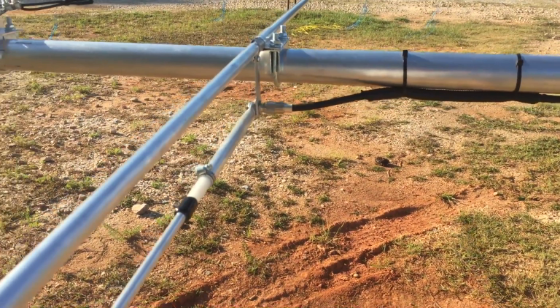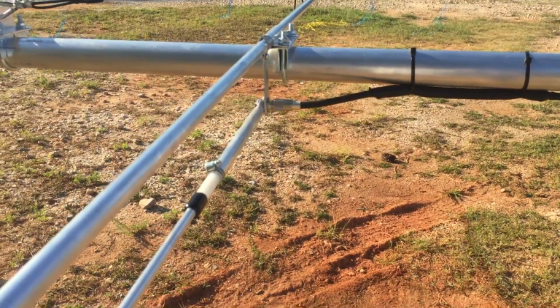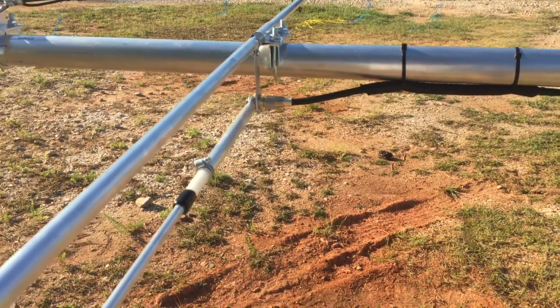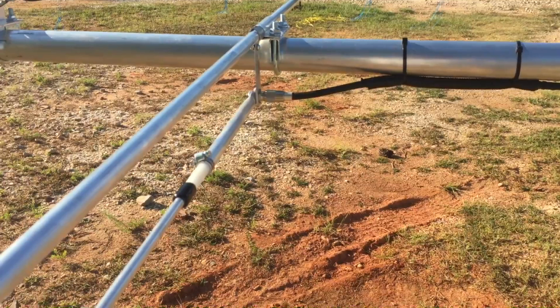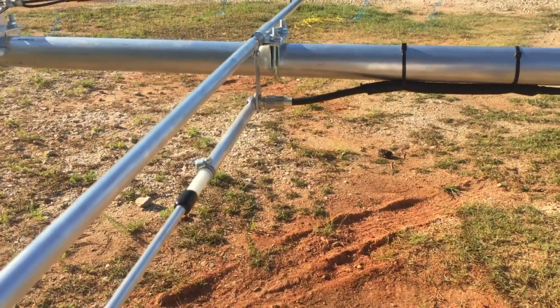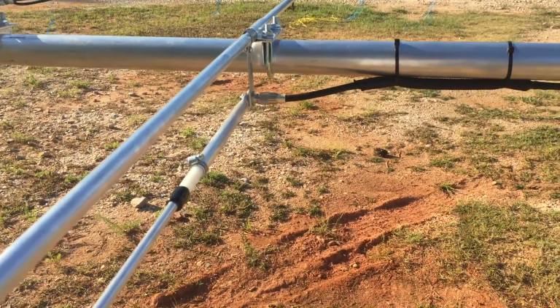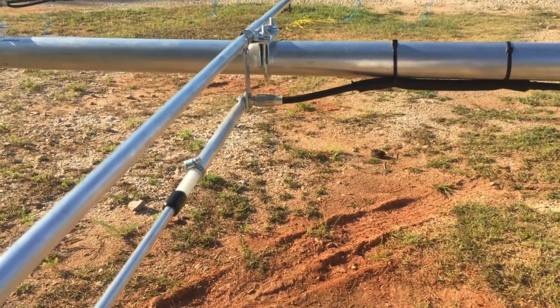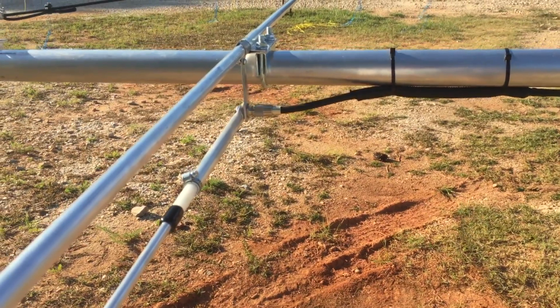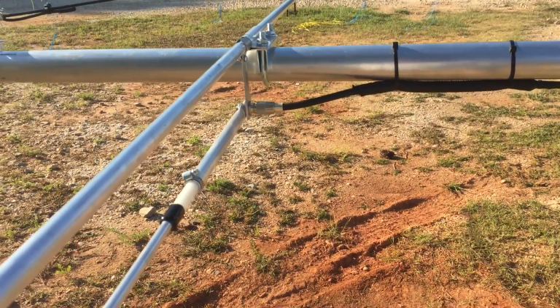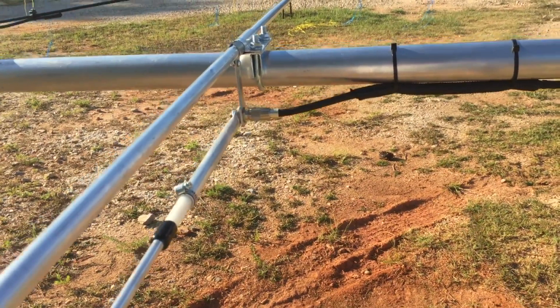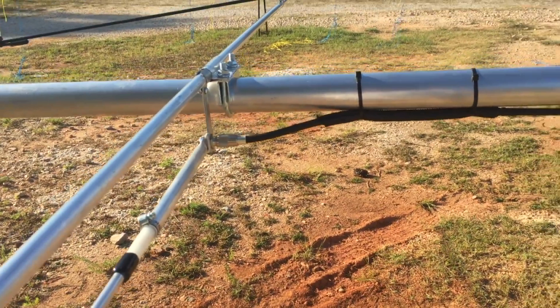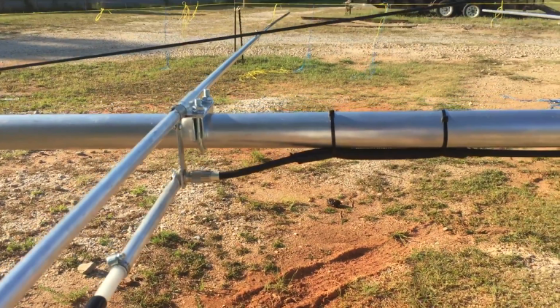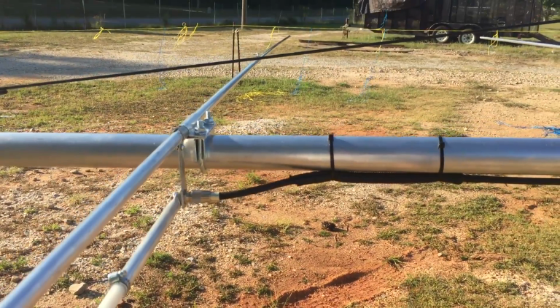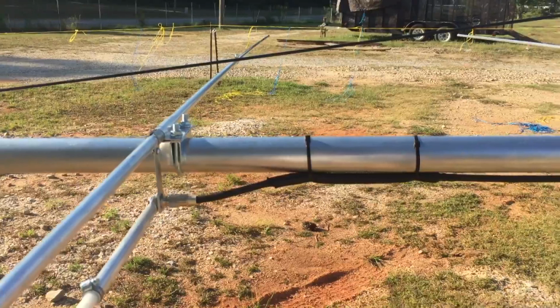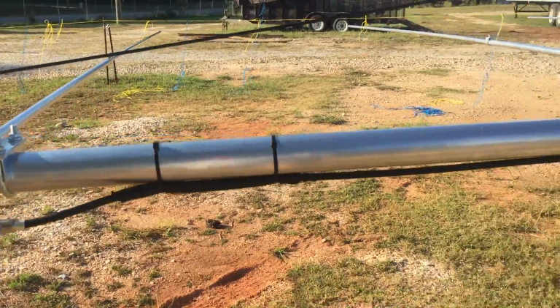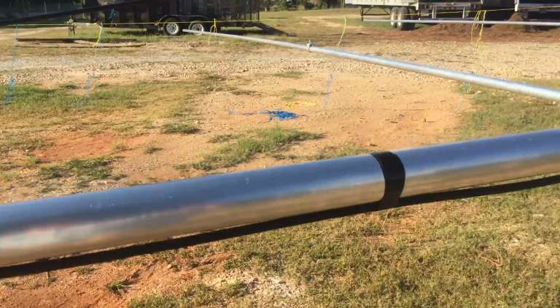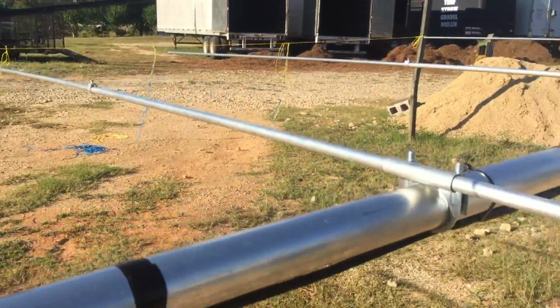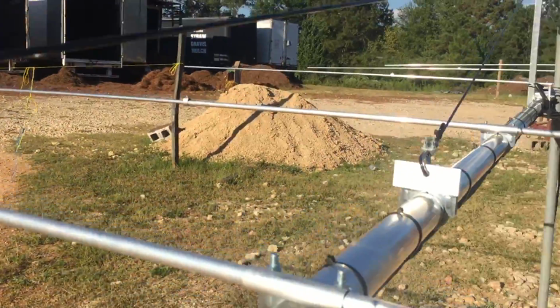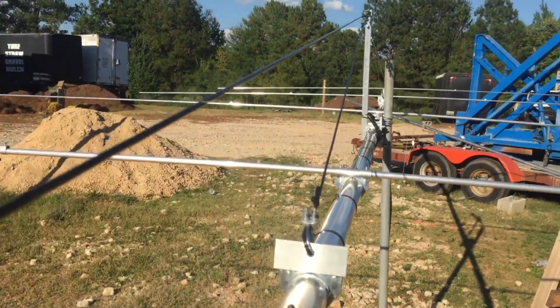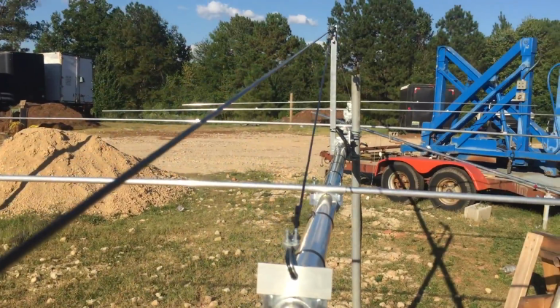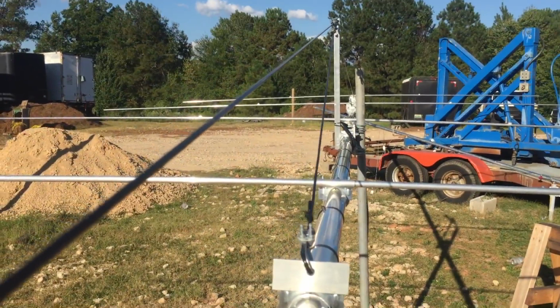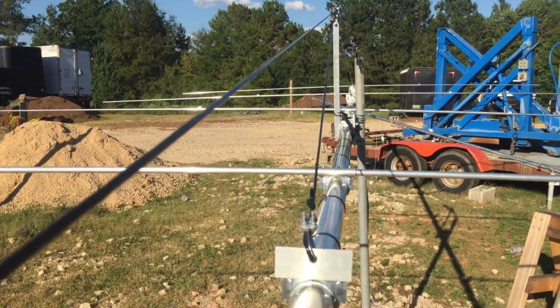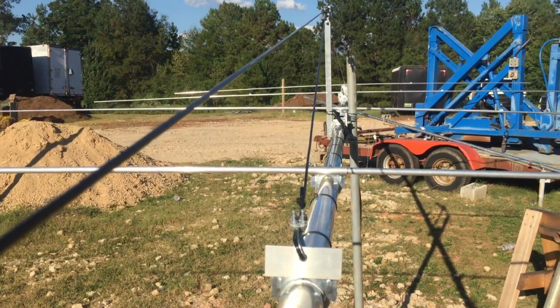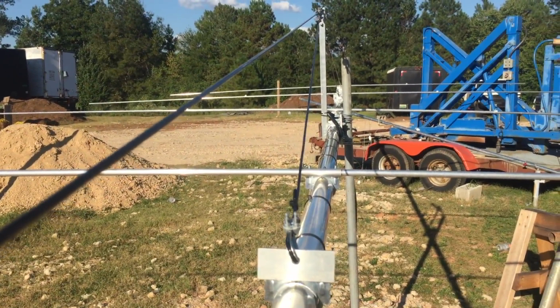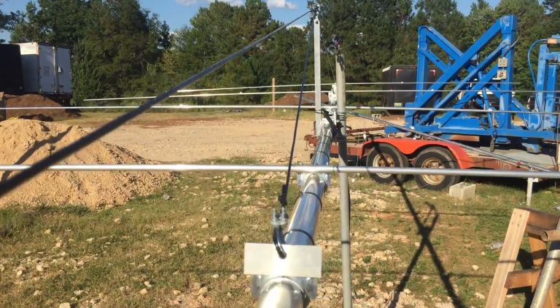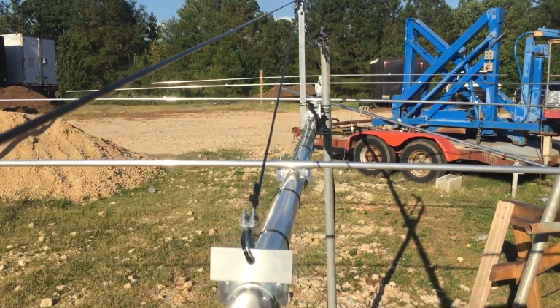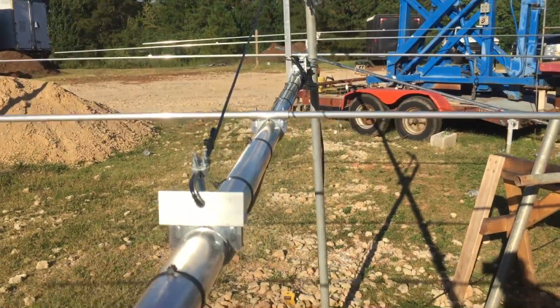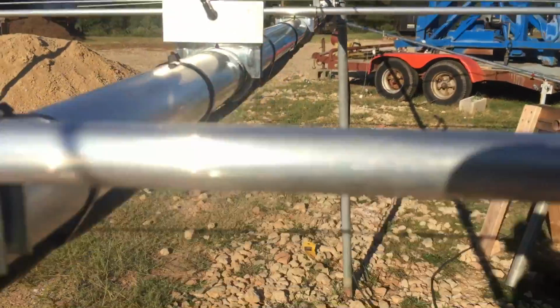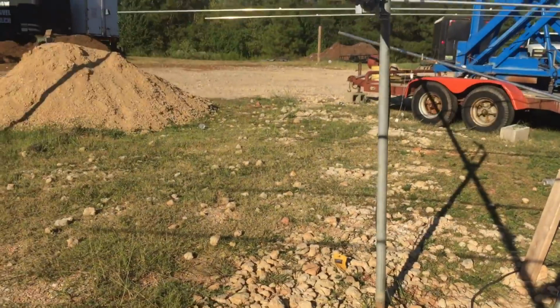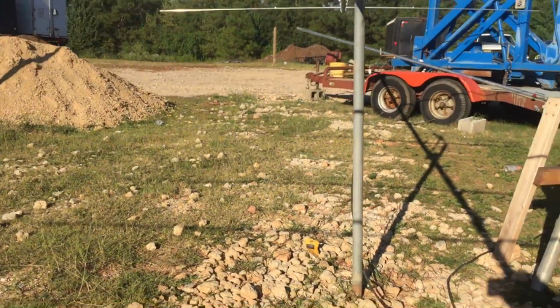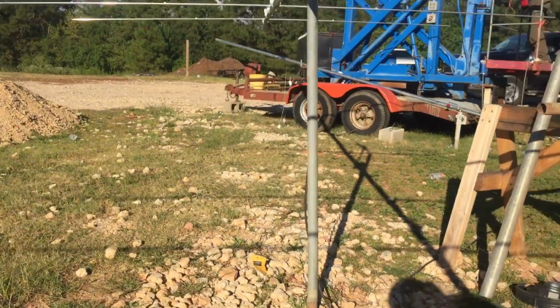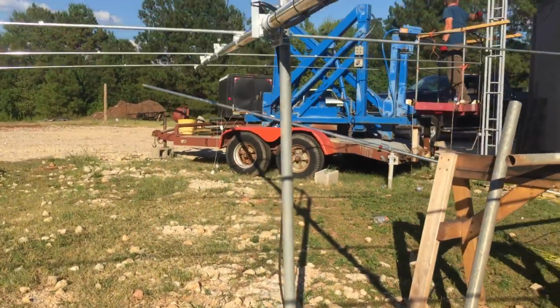We hooked up the coax and put the MFJ-259C antenna analyzer on it — we got about a 1.1 SWR, so that's pretty solid.